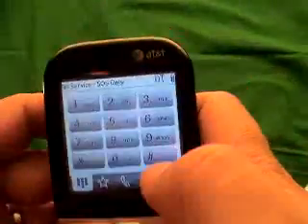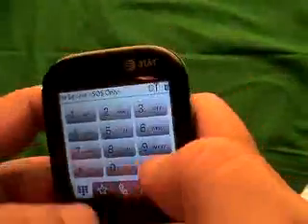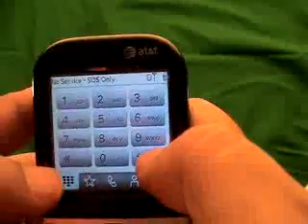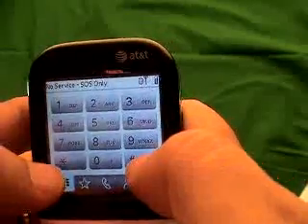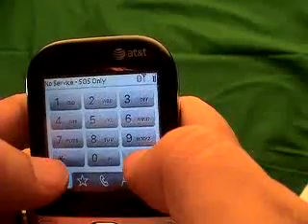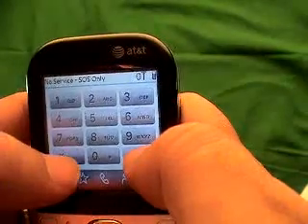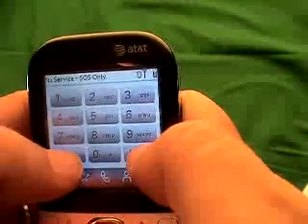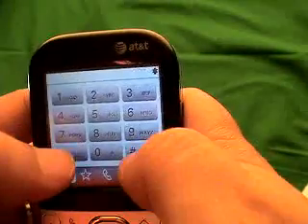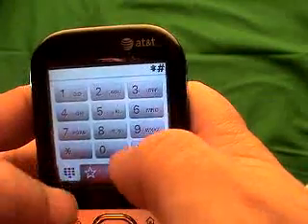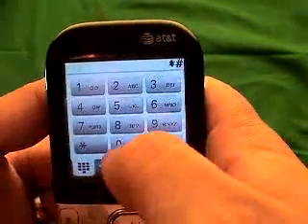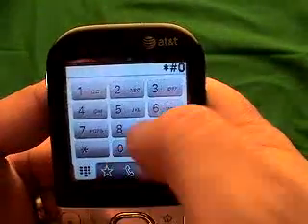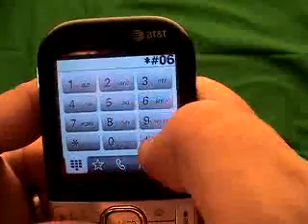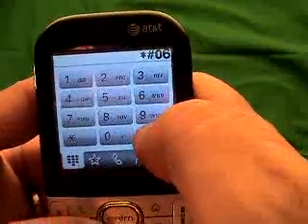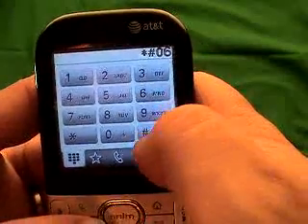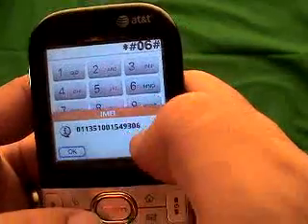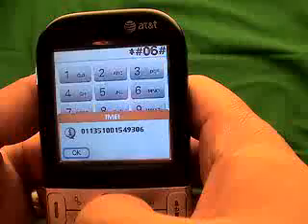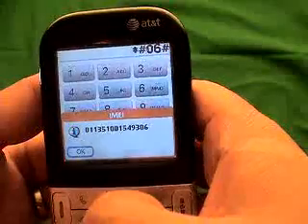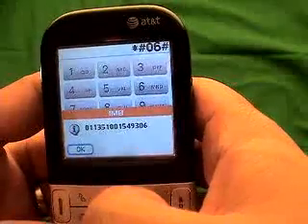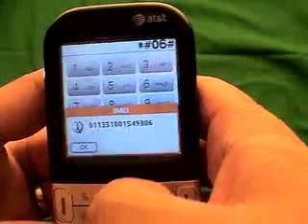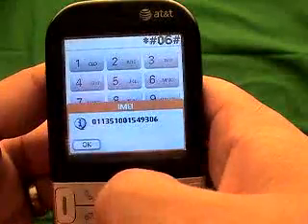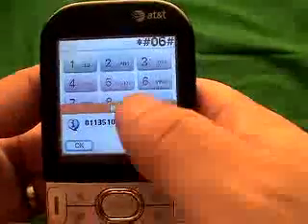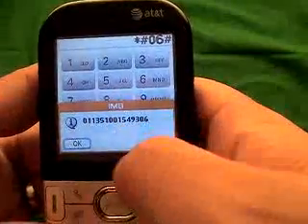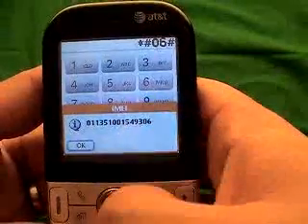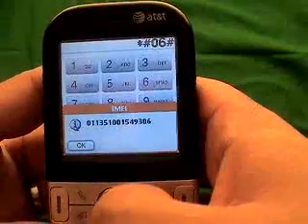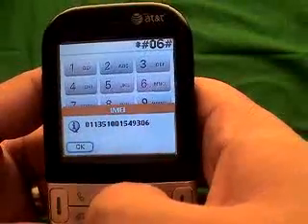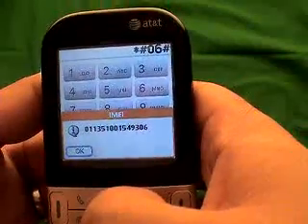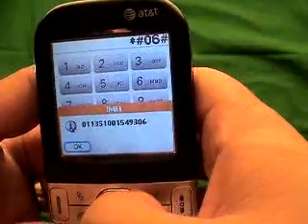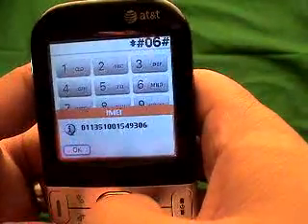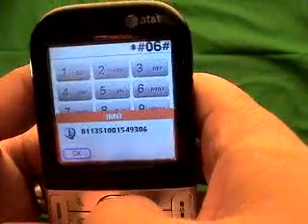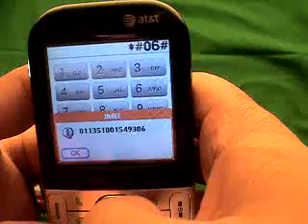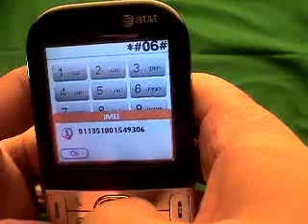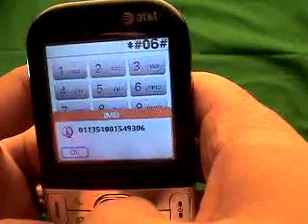Now I want you to take and type: star pound, 06 pound. You get an IMEI number. That IMEI number is unique for each phone. That's the number that we need in order to calculate your unlock code.